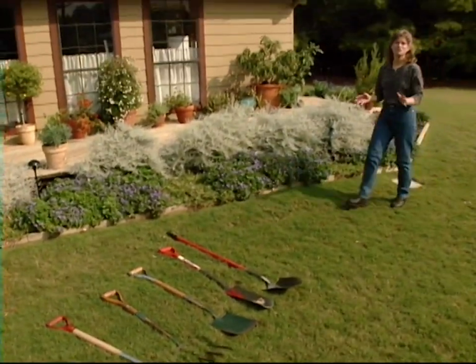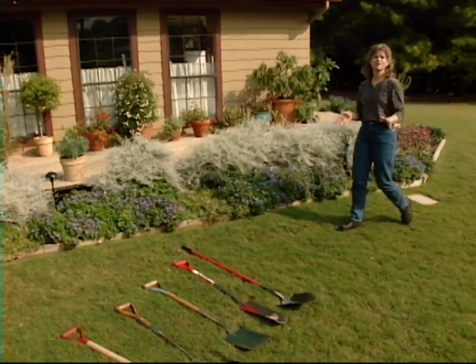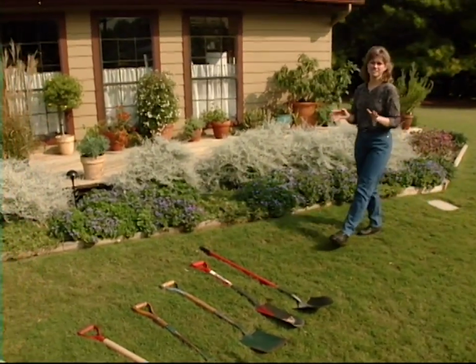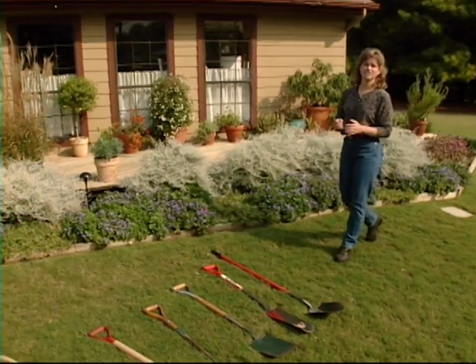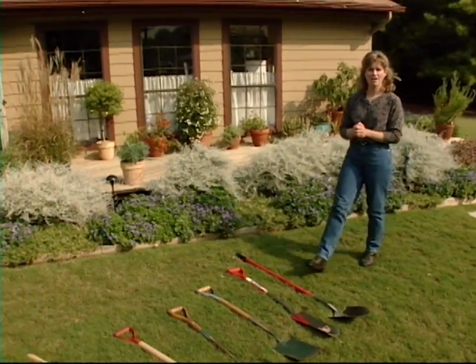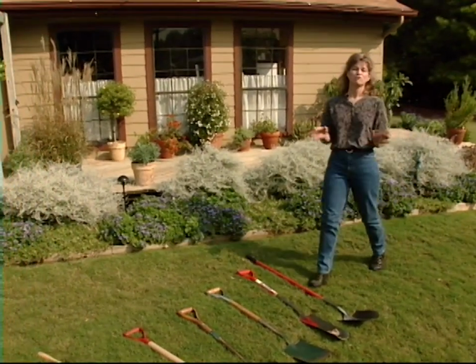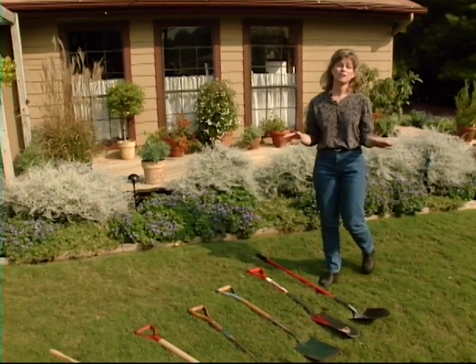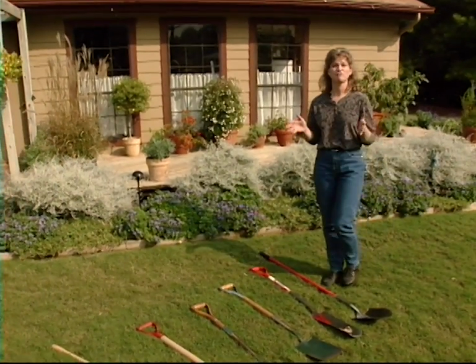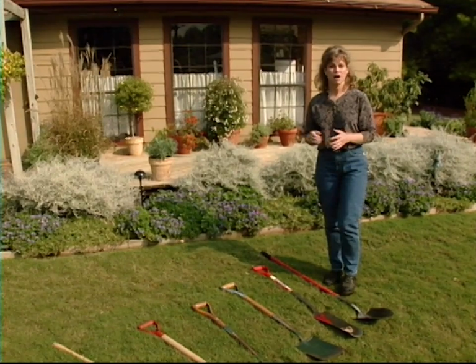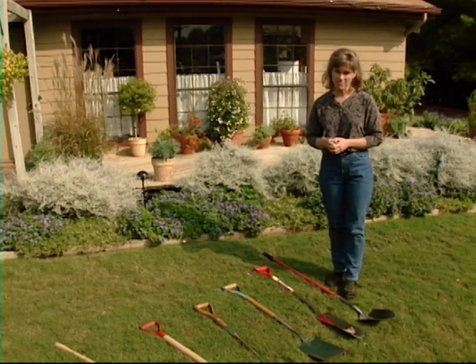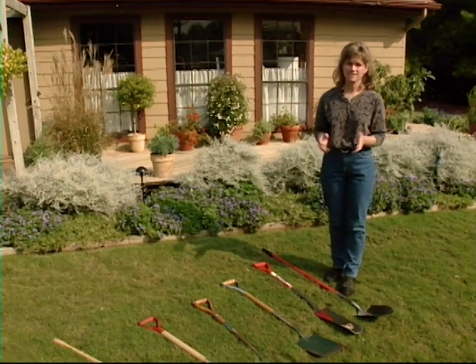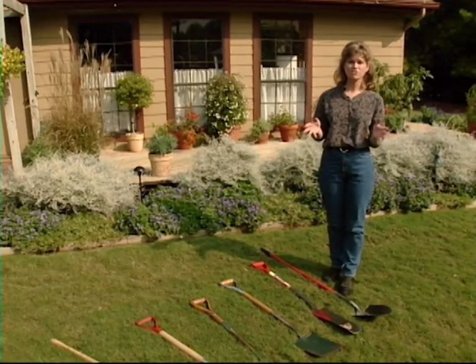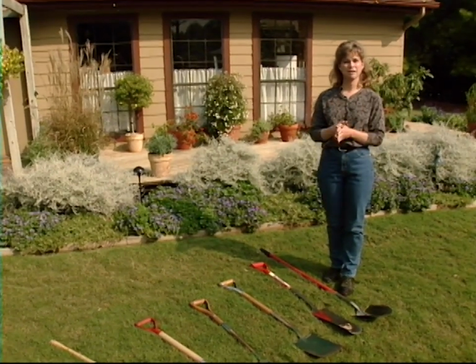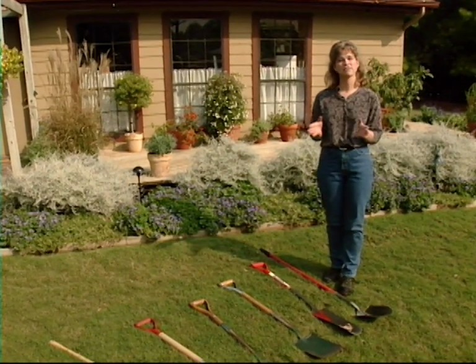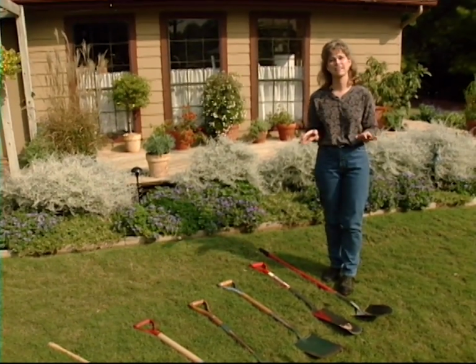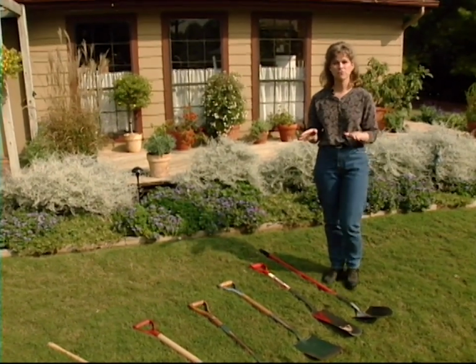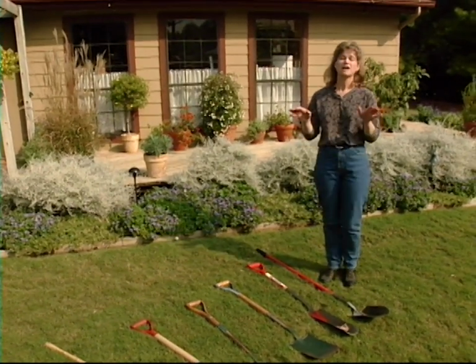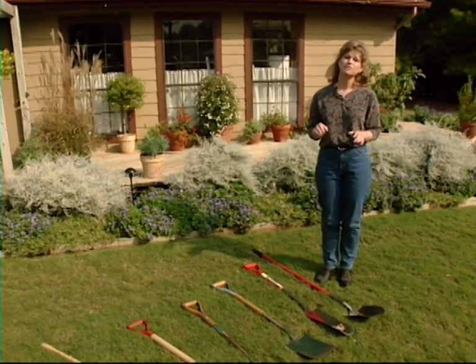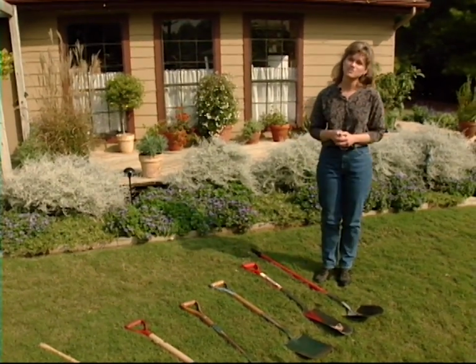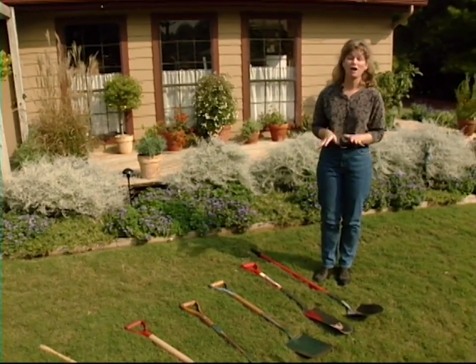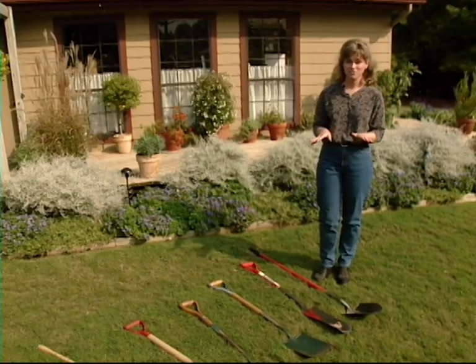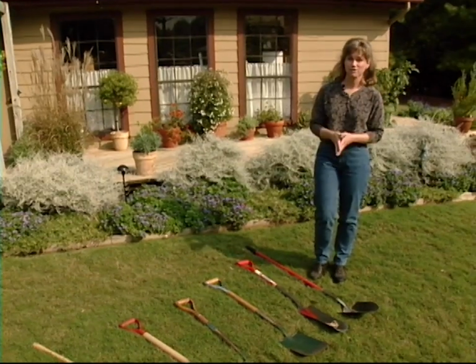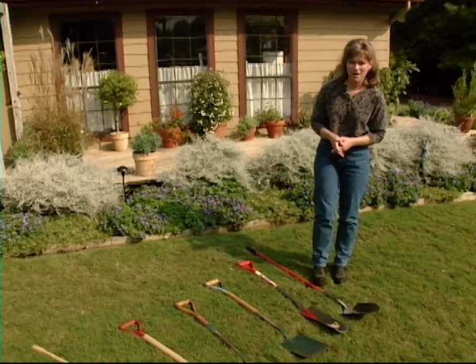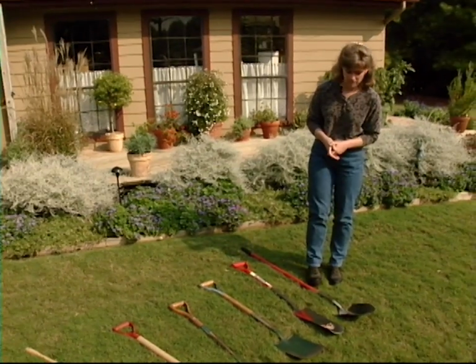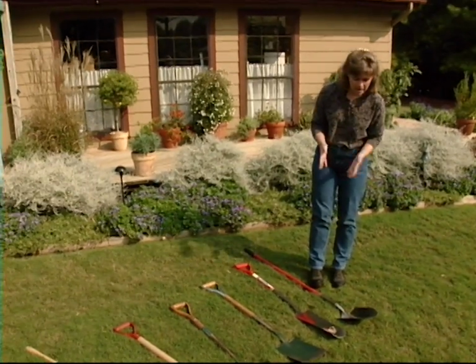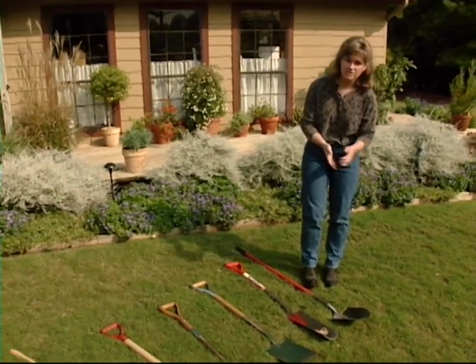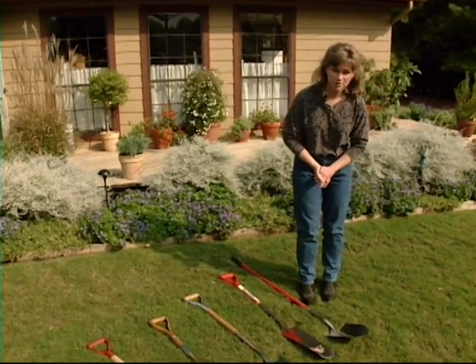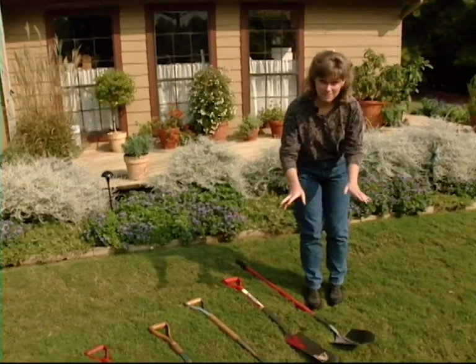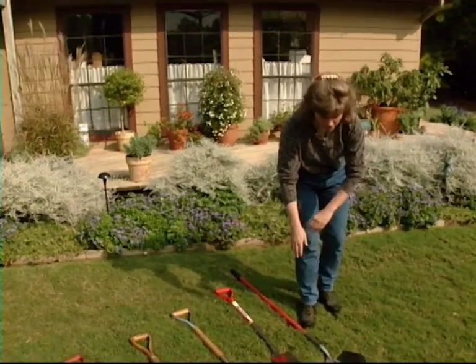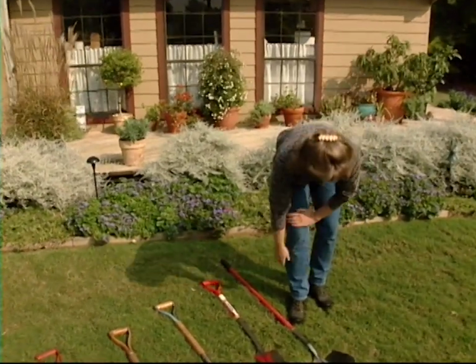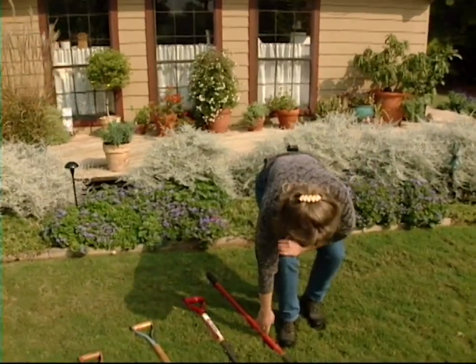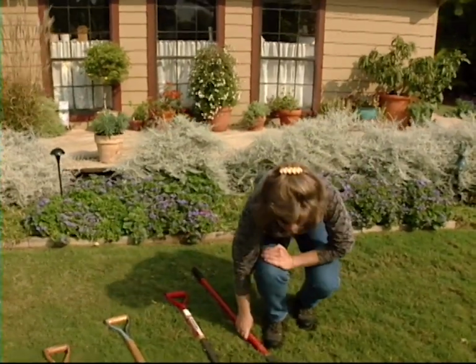Since fall is such a good time for preparation of new flower beds and also for planting, today we'll go through some of the tools that you might be using for these projects this fall. To start with, we're going to start with our shovels and spades.